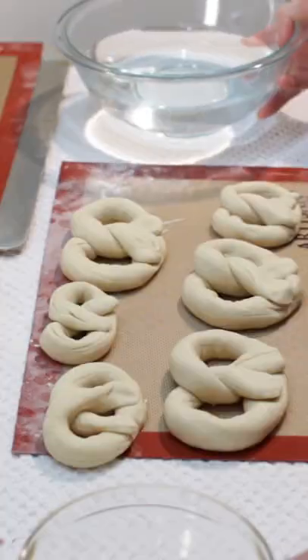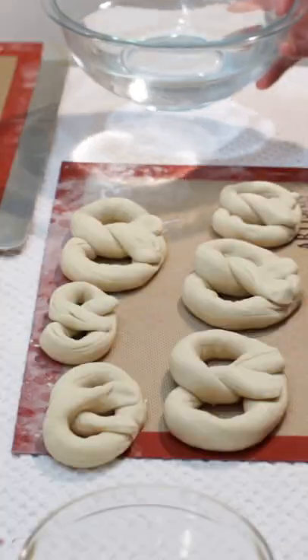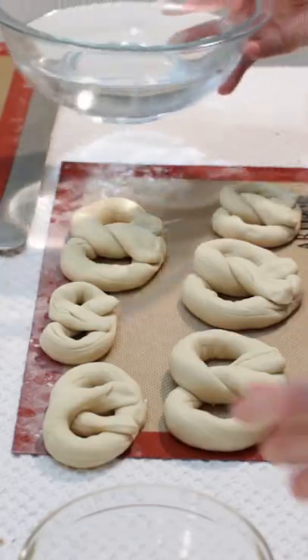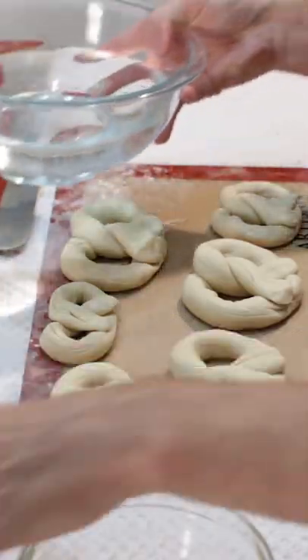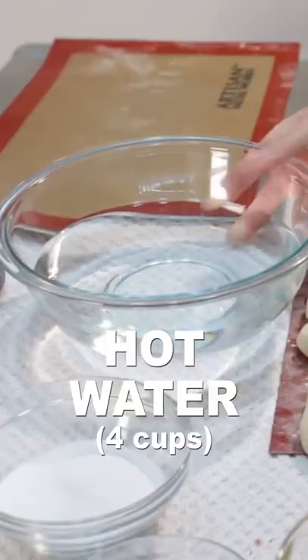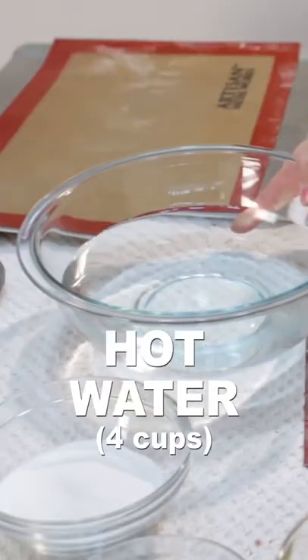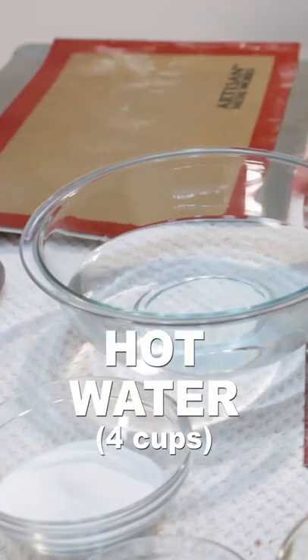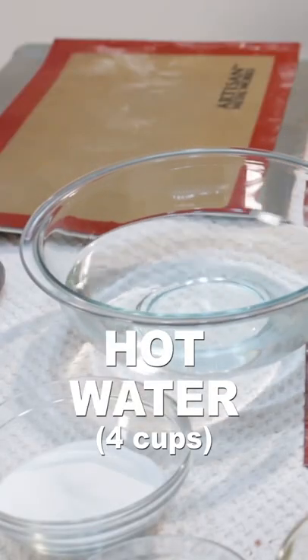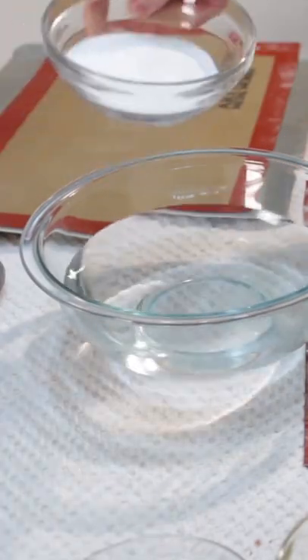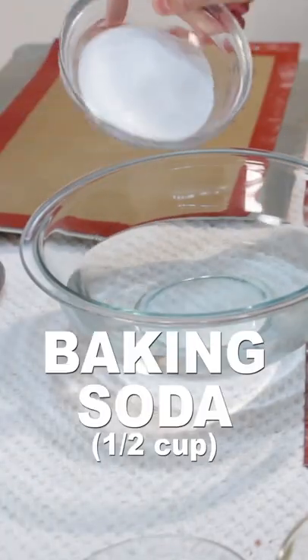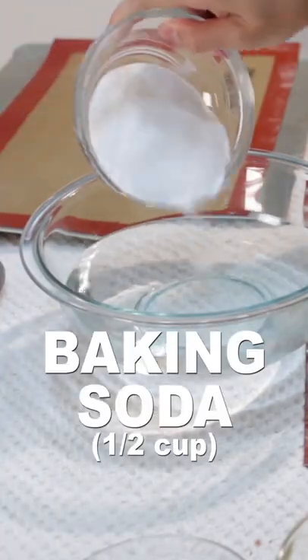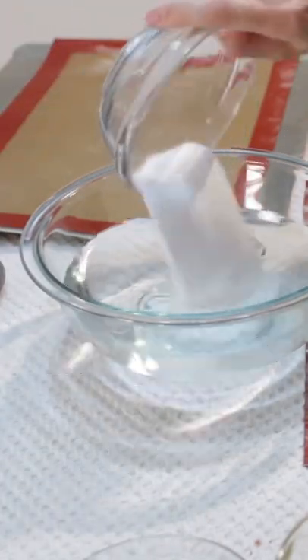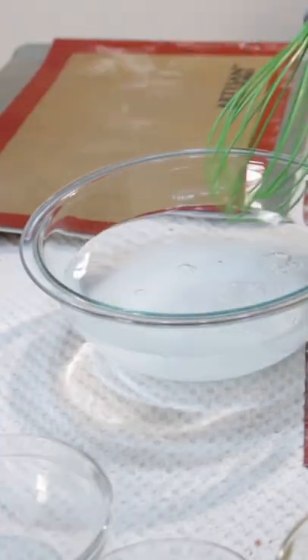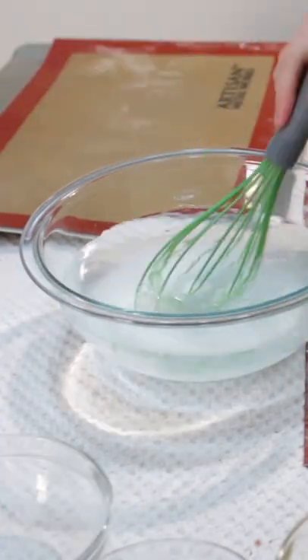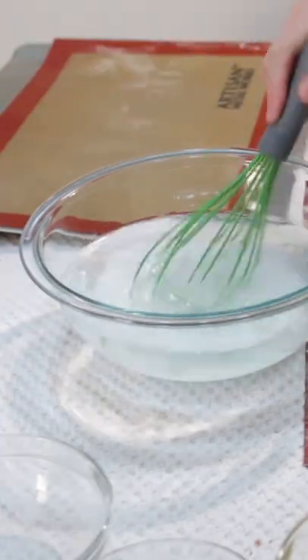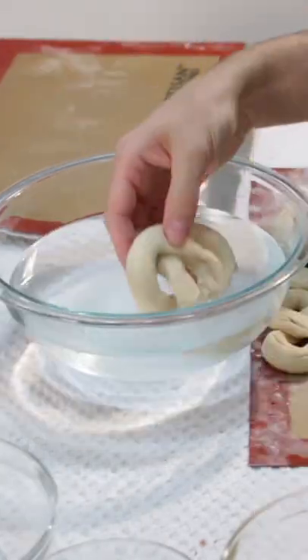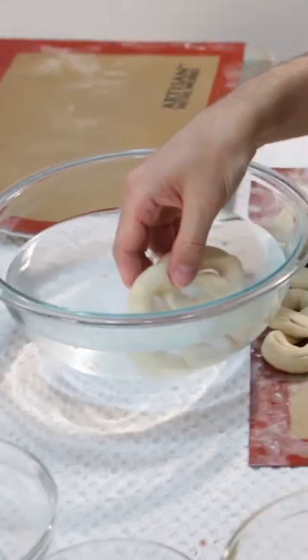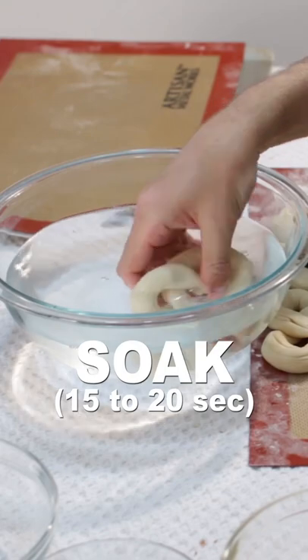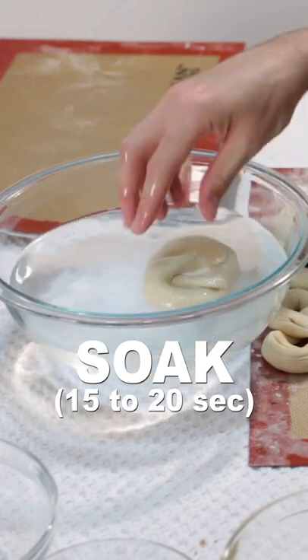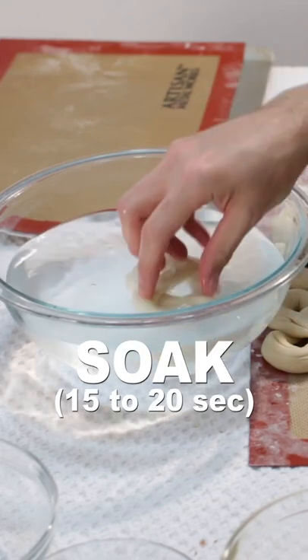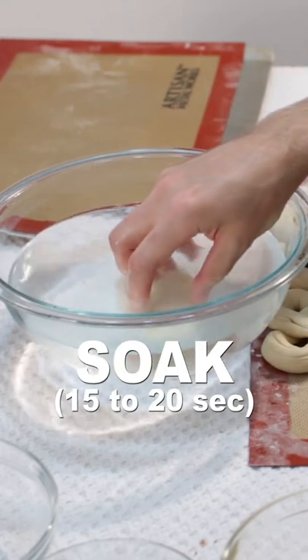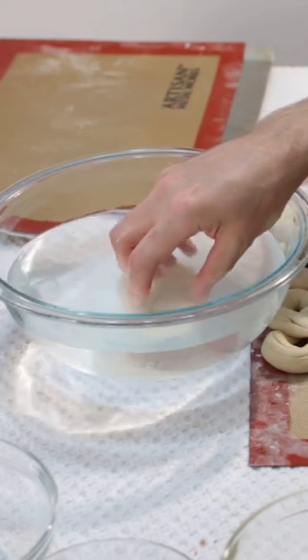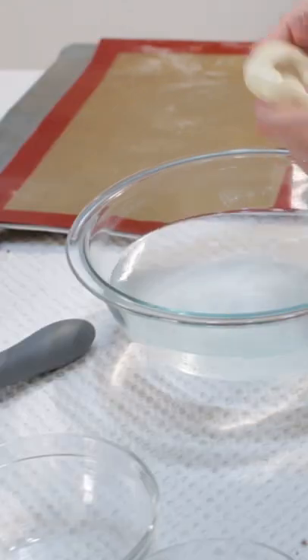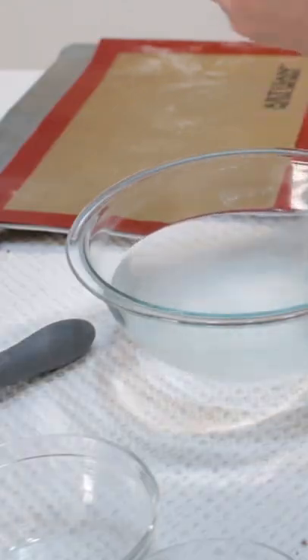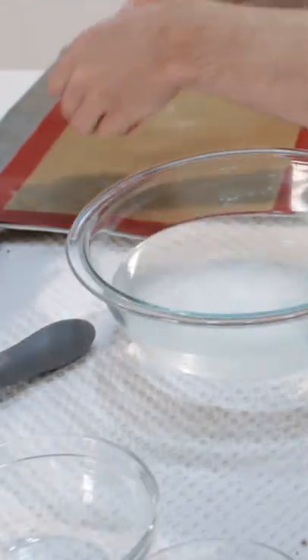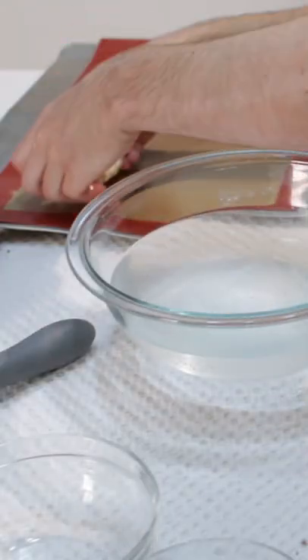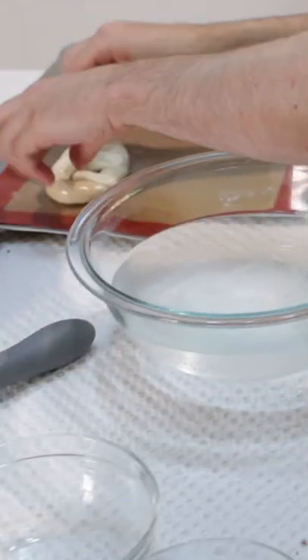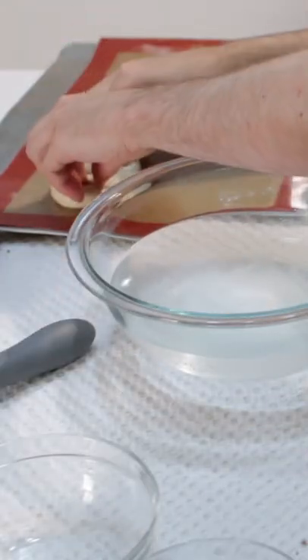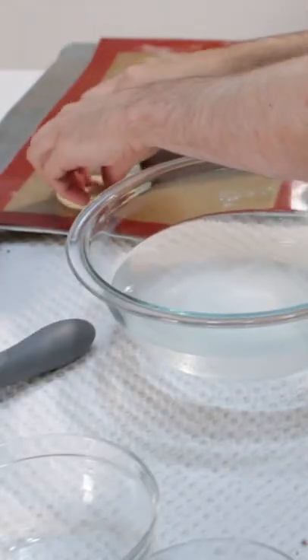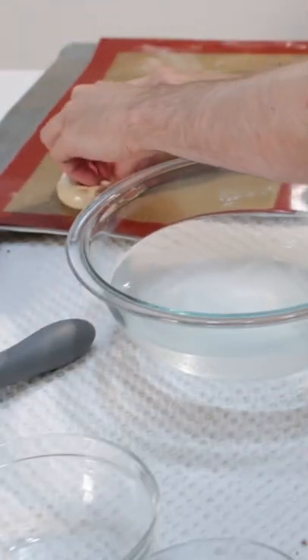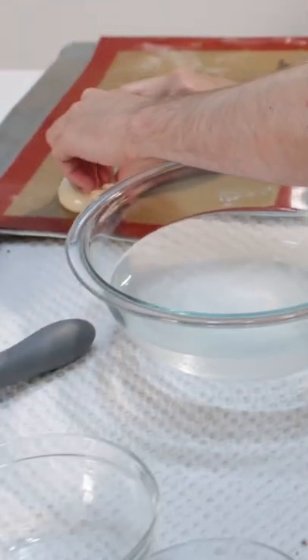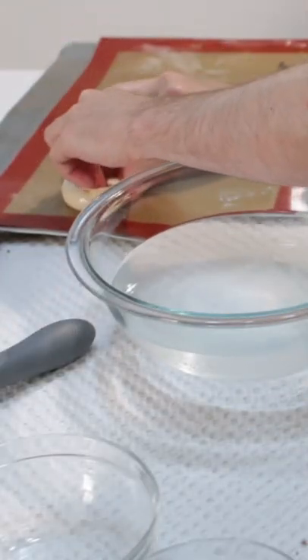Add four cups of hot water to a large bowl with a half cup of baking soda or food-grade lye and whisk. Soak each pretzel for 15 to 20 seconds and place on a sheet pan lined with a silicone mat or parchment paper.